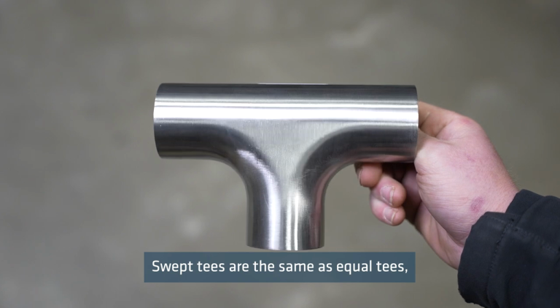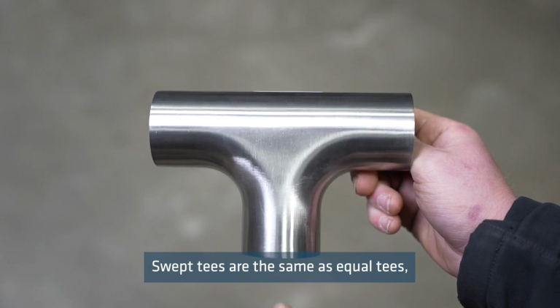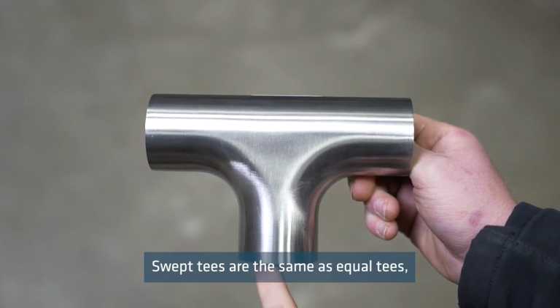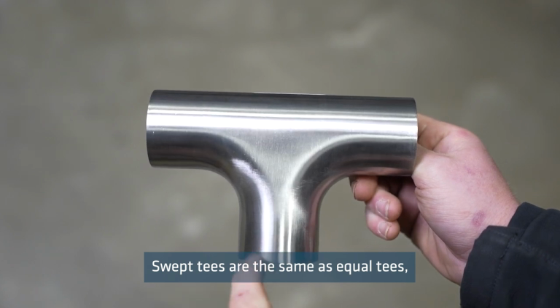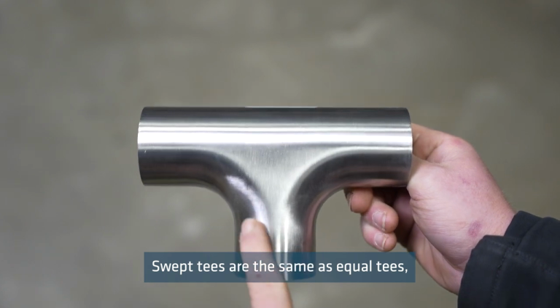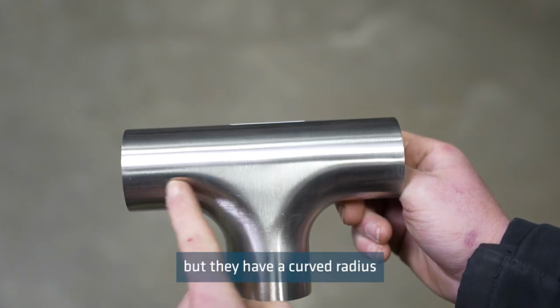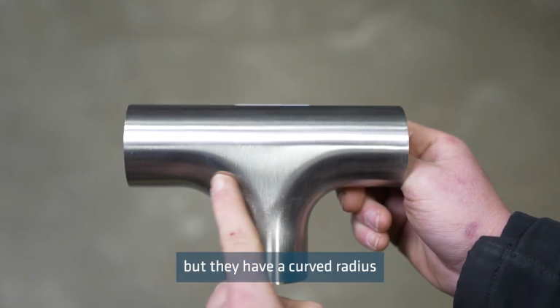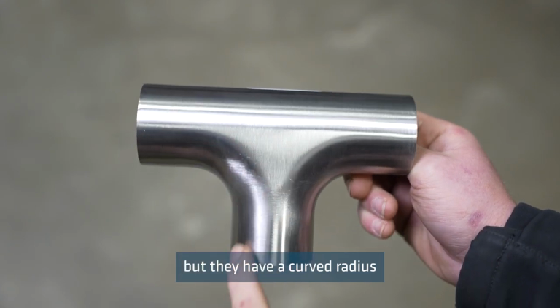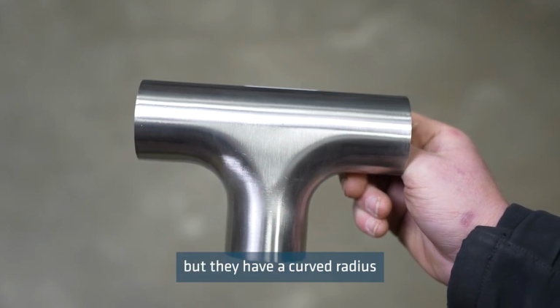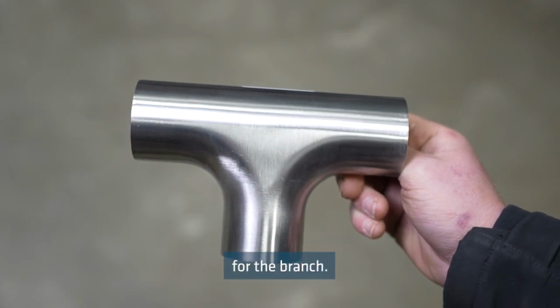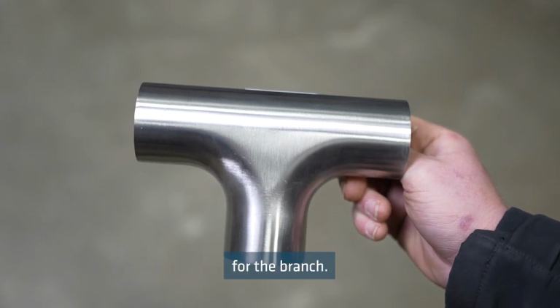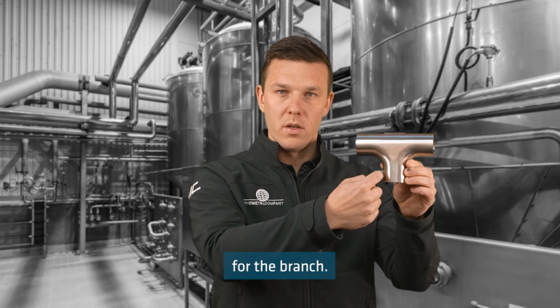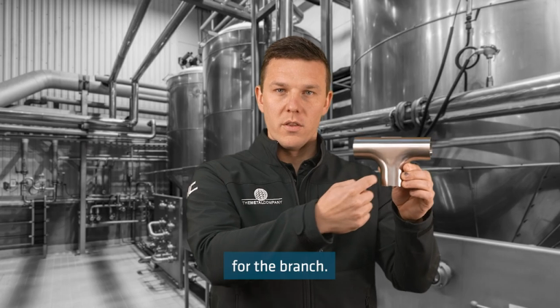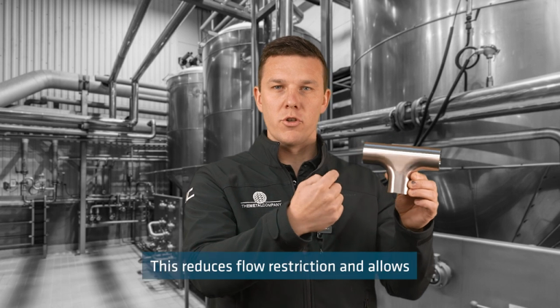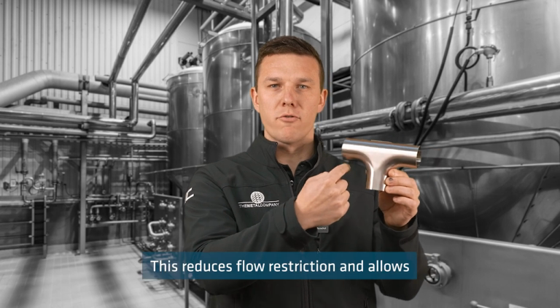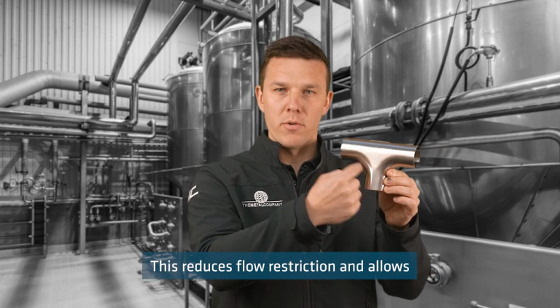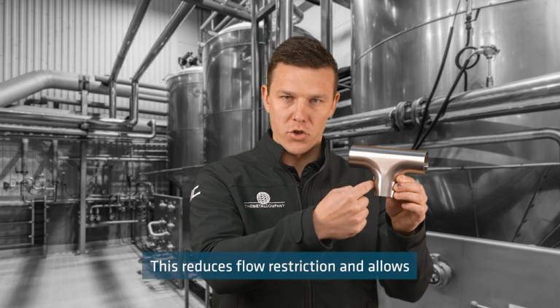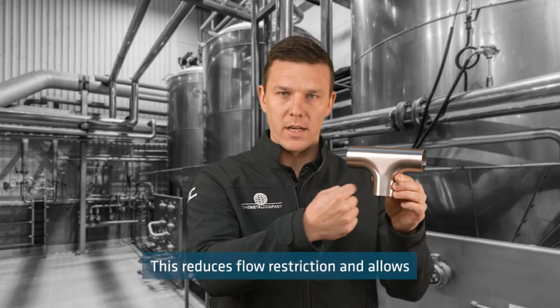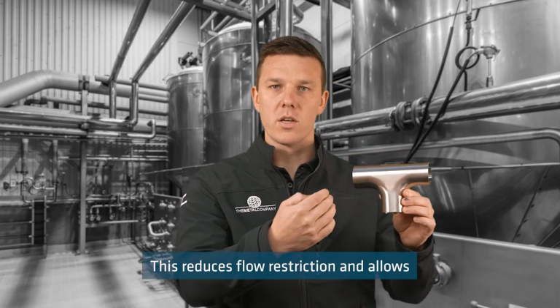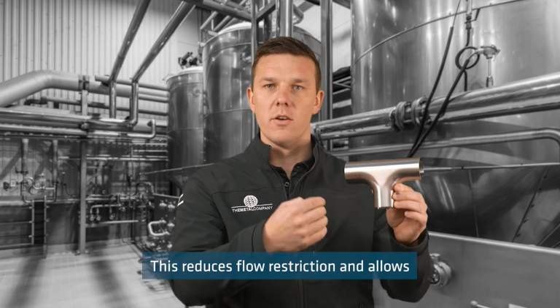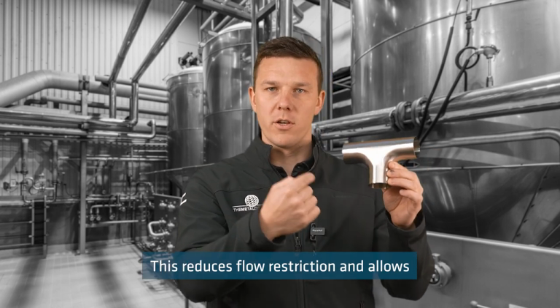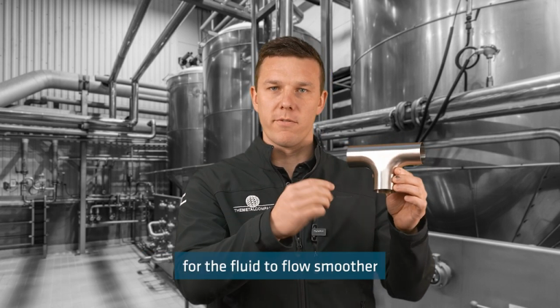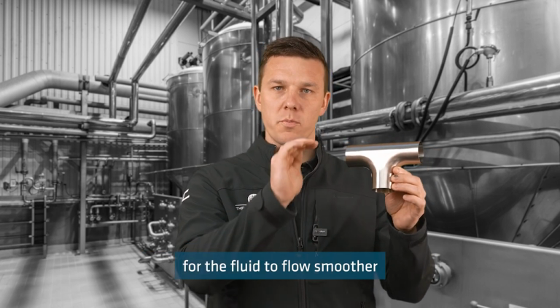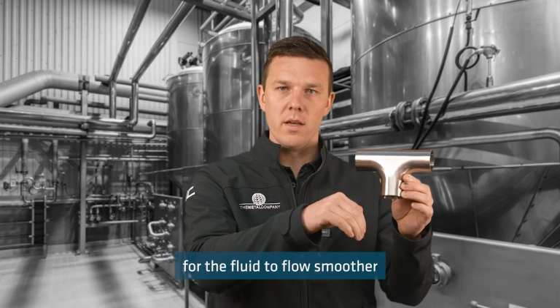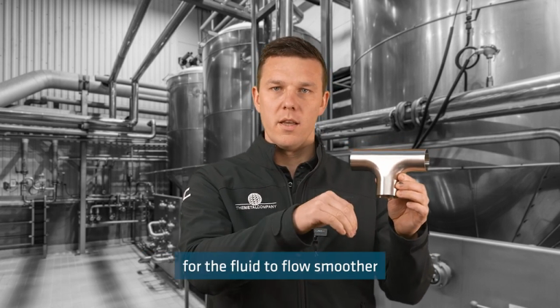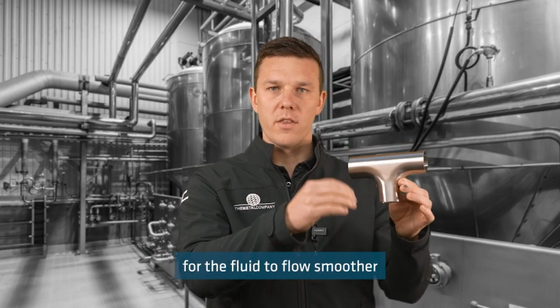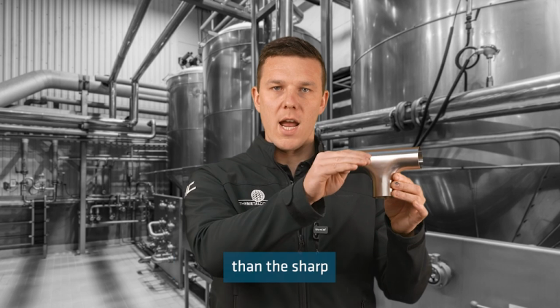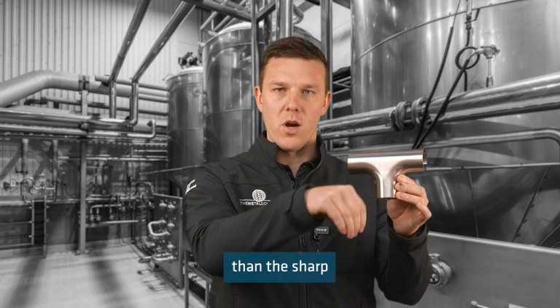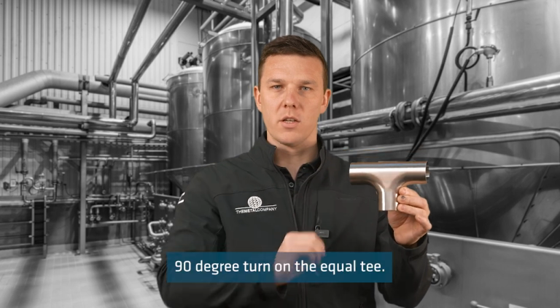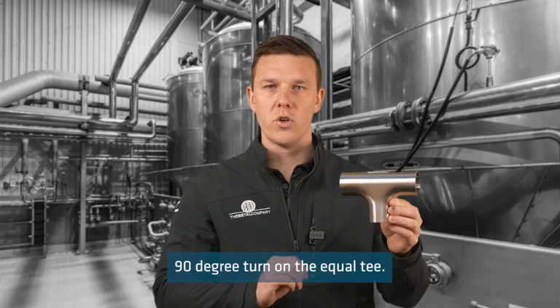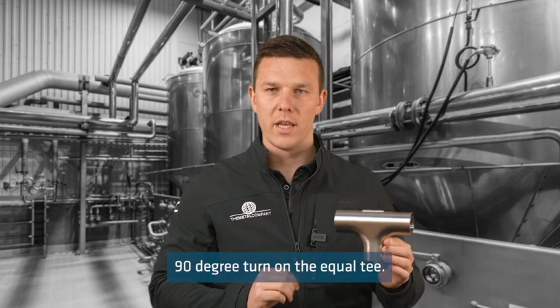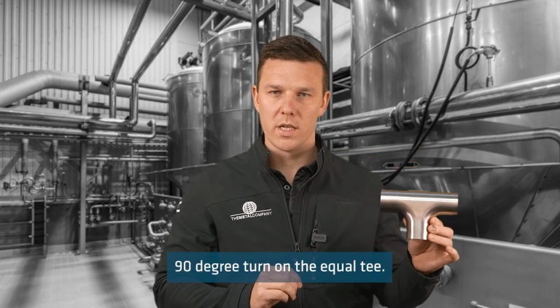Swept tees are the same as equal tees but they have a curved radius for the branch. This reduces flow restriction and allows the fluid to flow smoother than the sharp 90 degree turn on the equal tee.